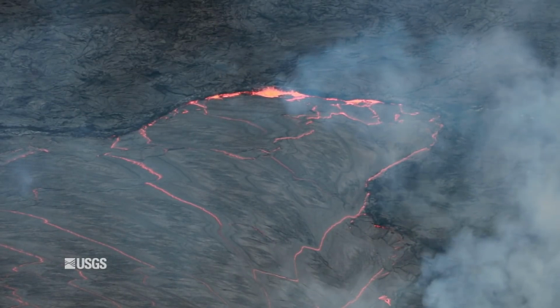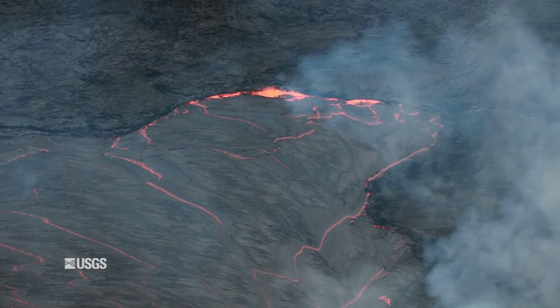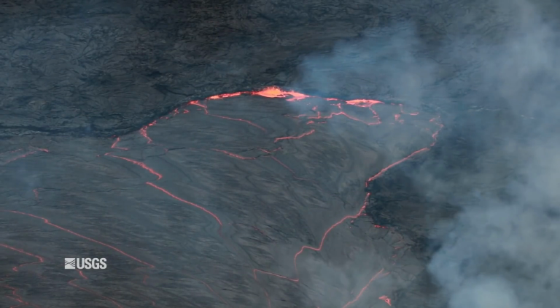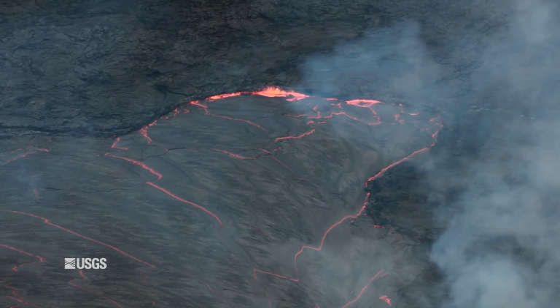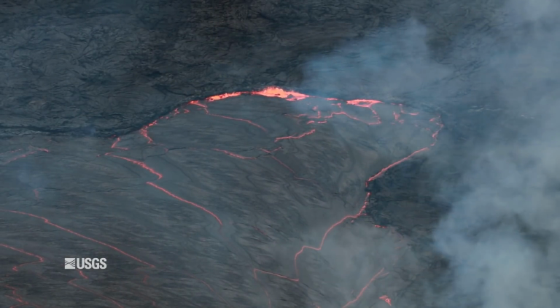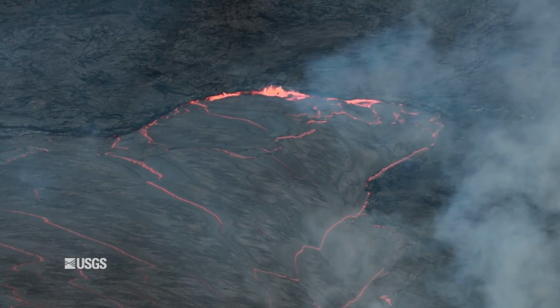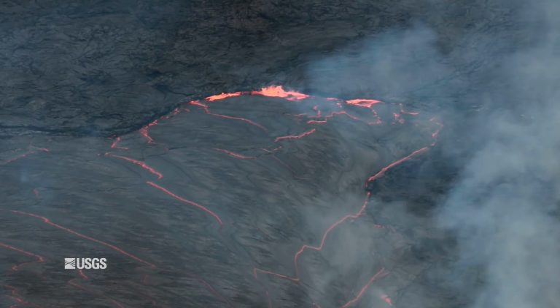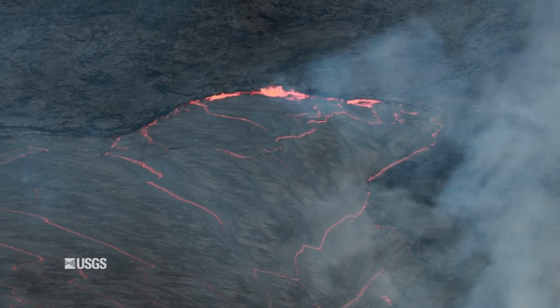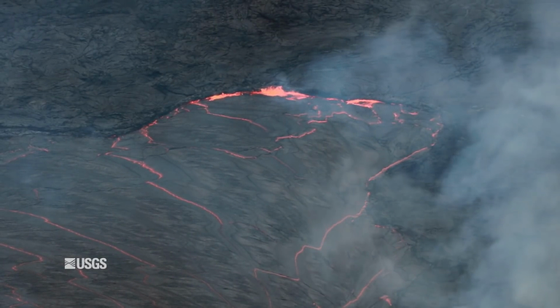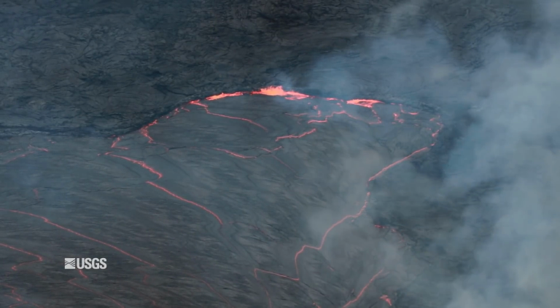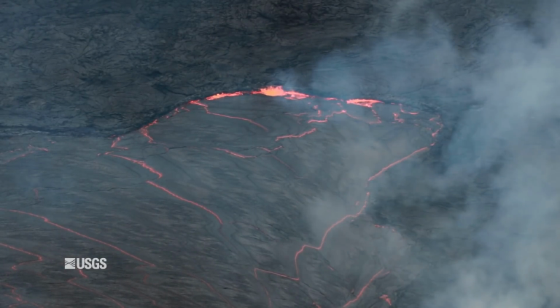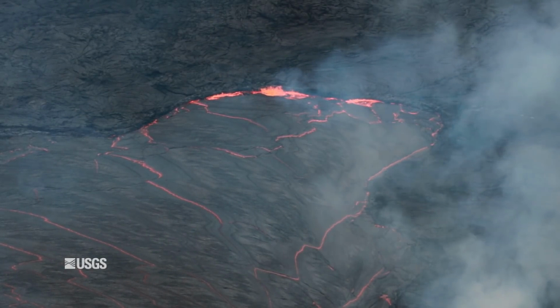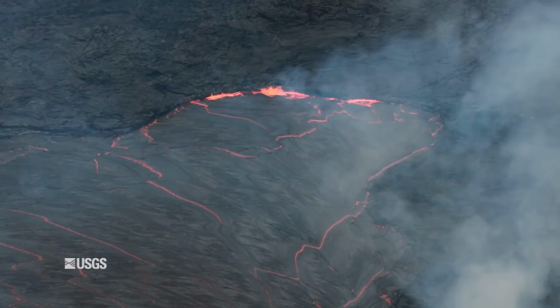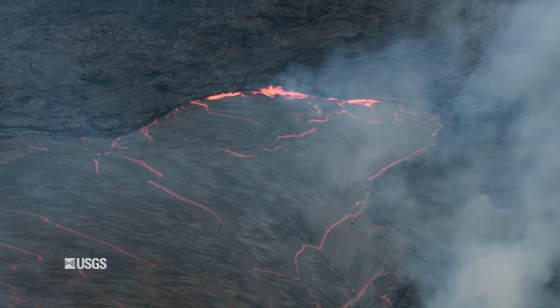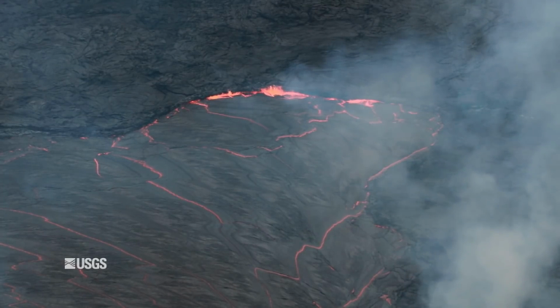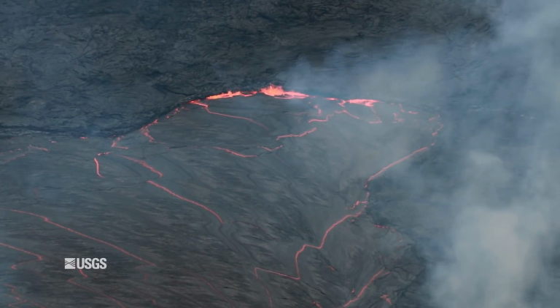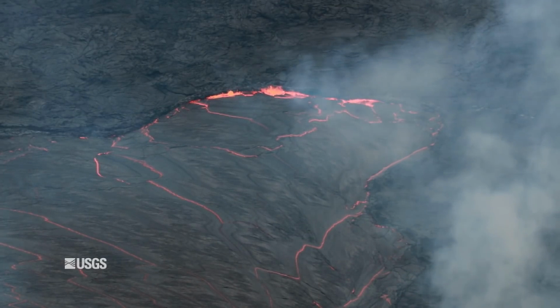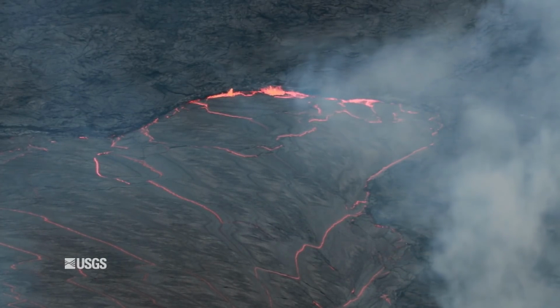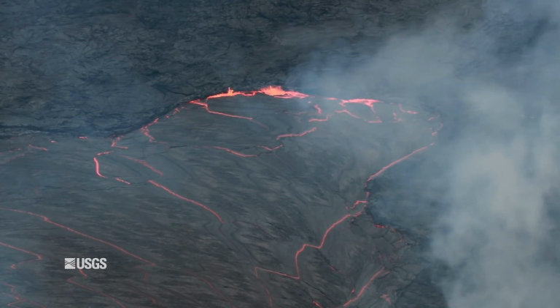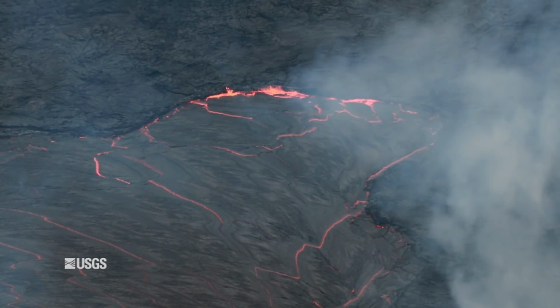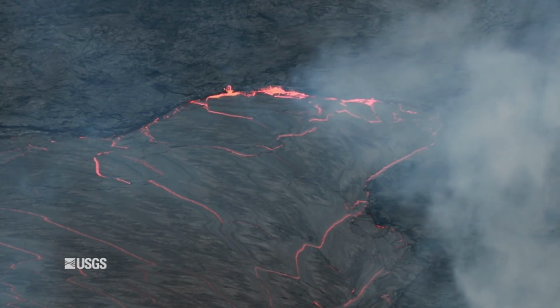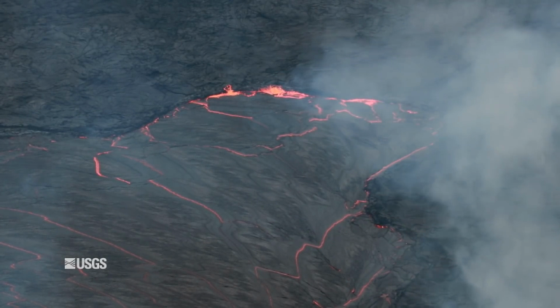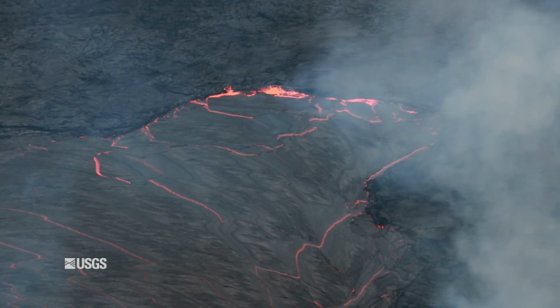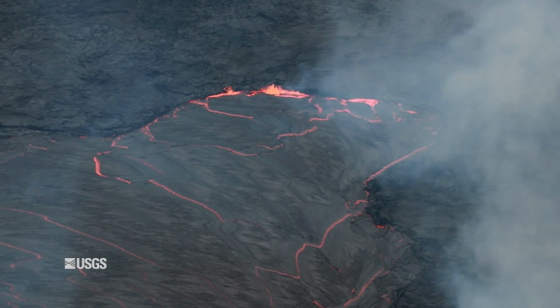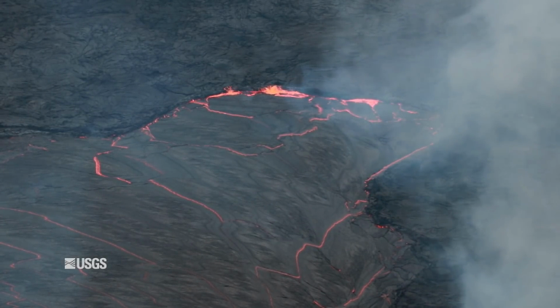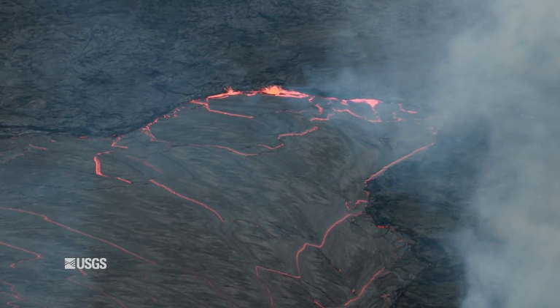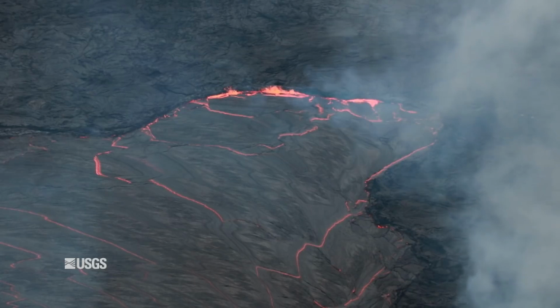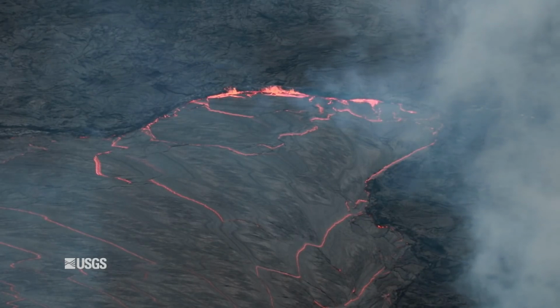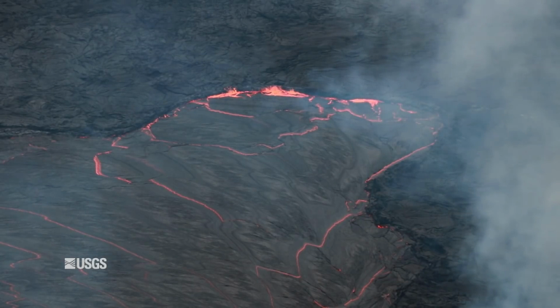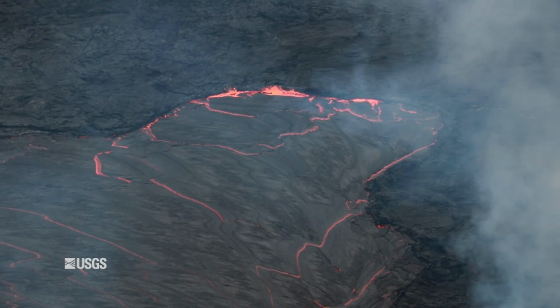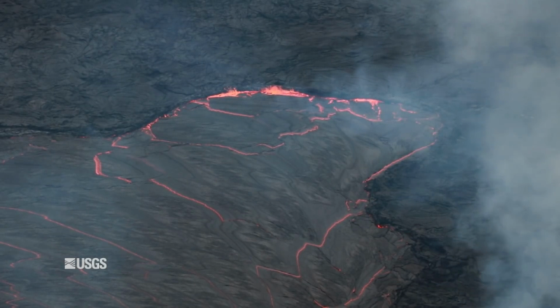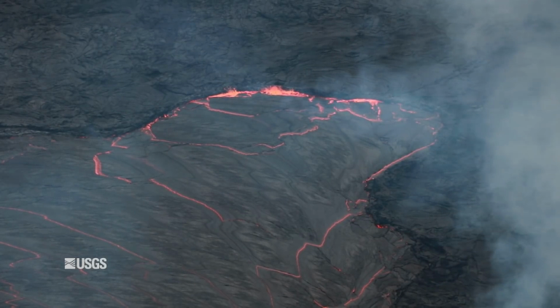Hawaii Volcanoes National Park is inviting the public to review the project details online and attend a virtual meeting on February 24th. A link to the project website can be found in the description below. Public input will need to be submitted before March 9th.